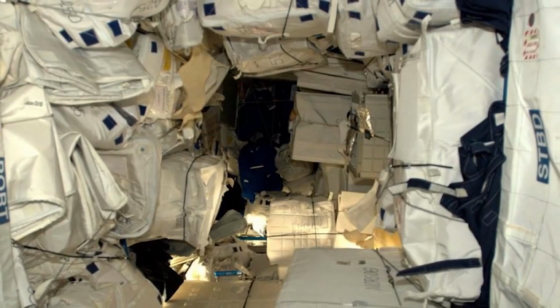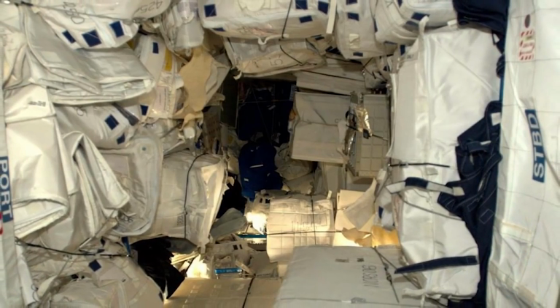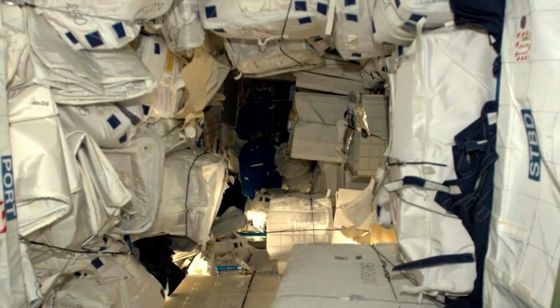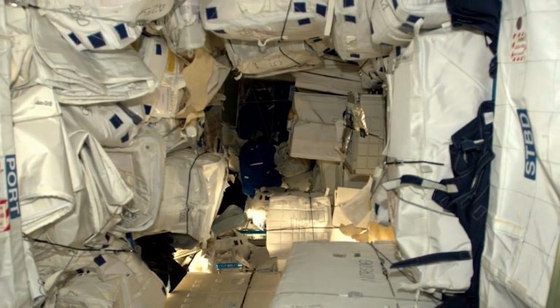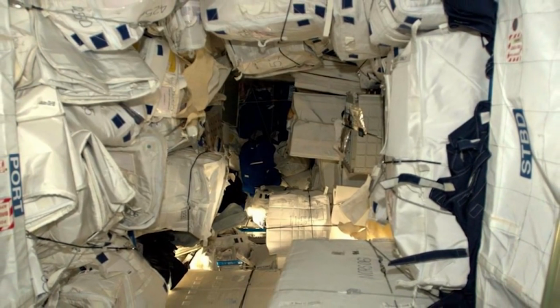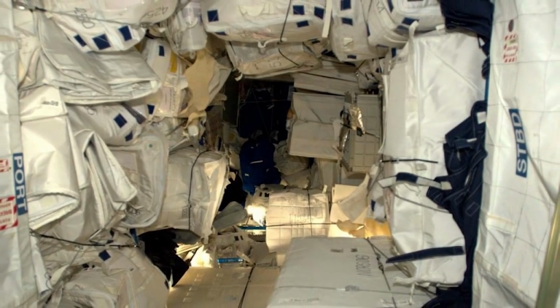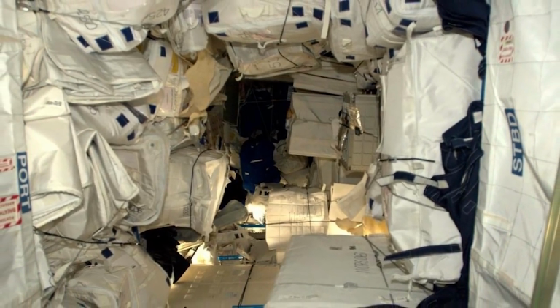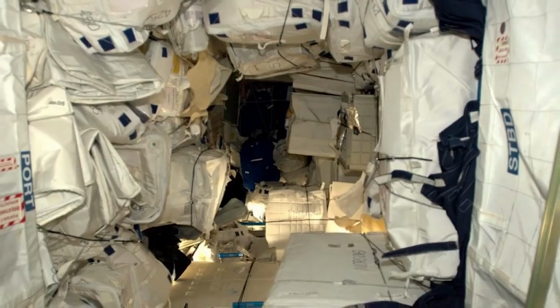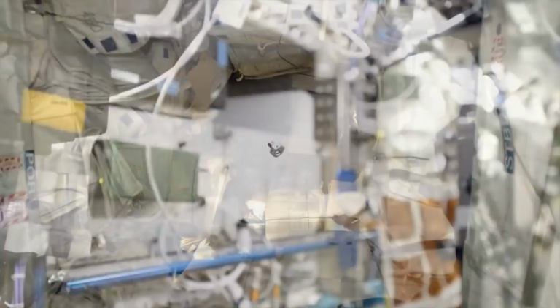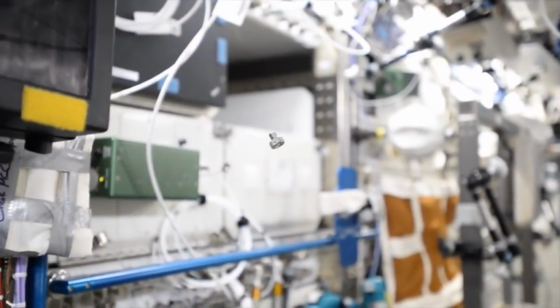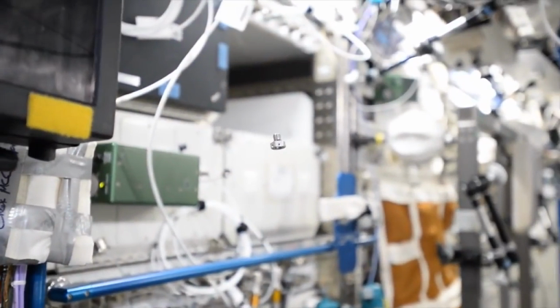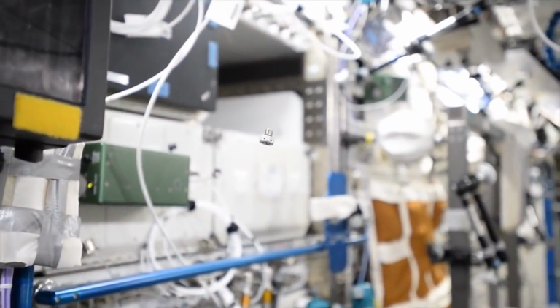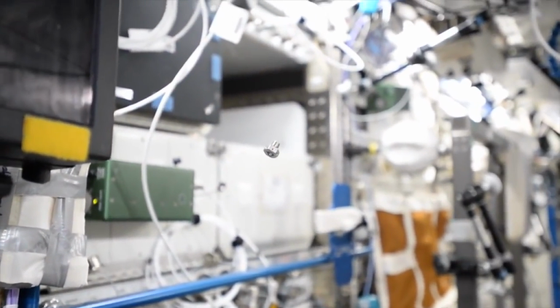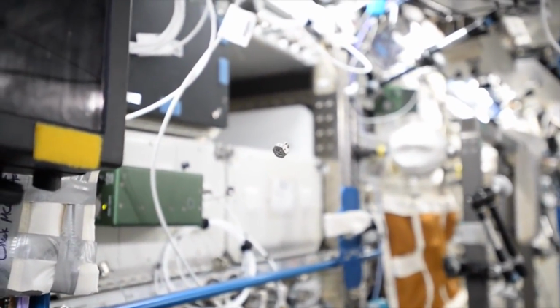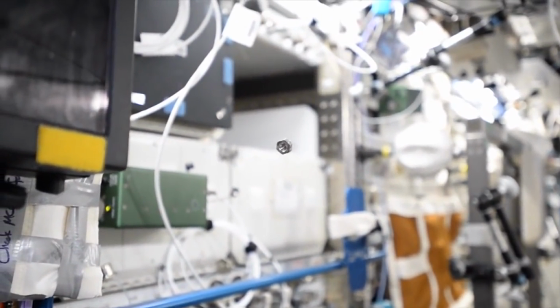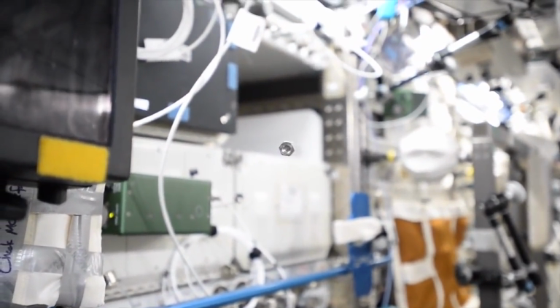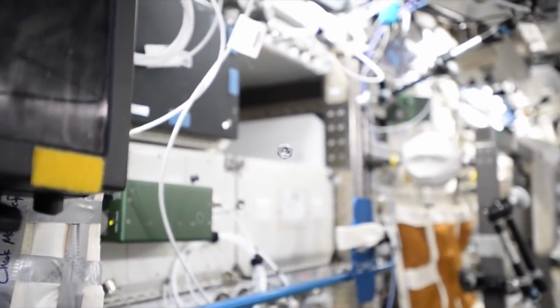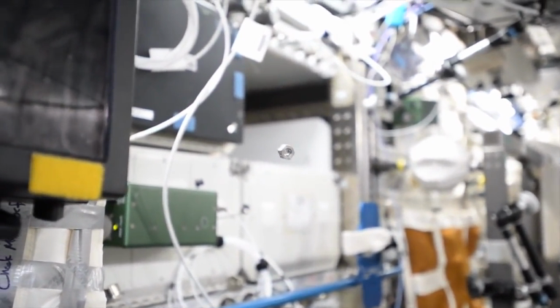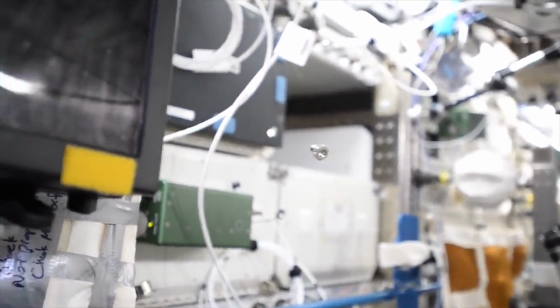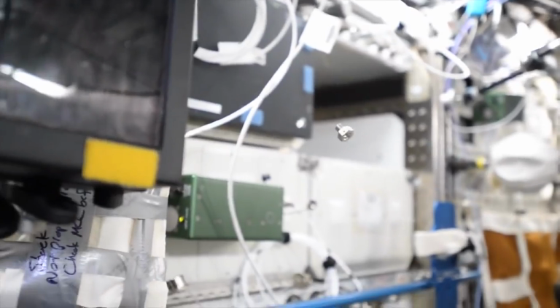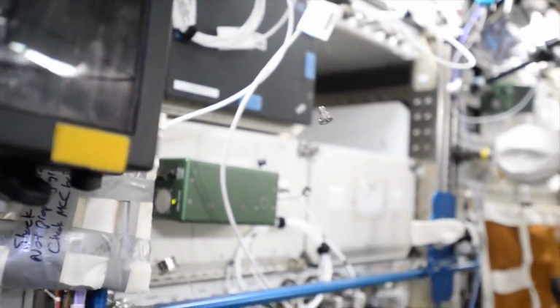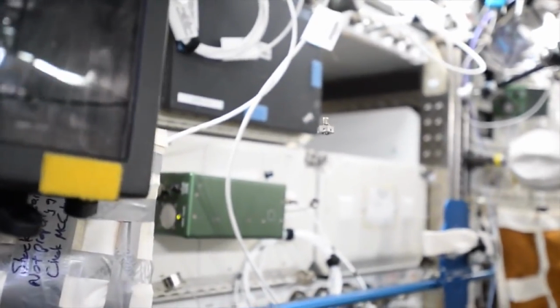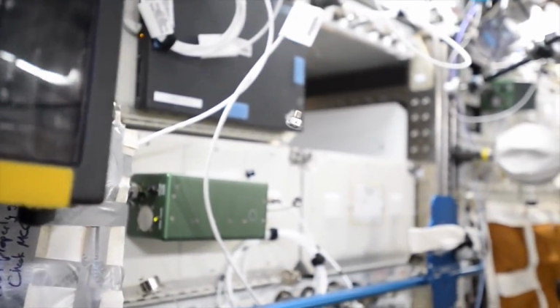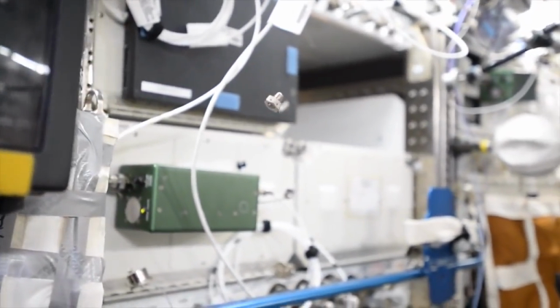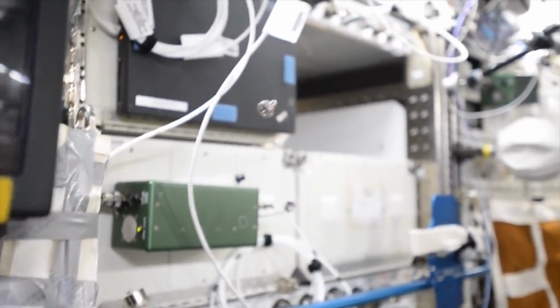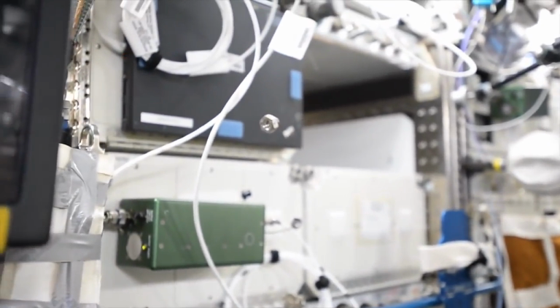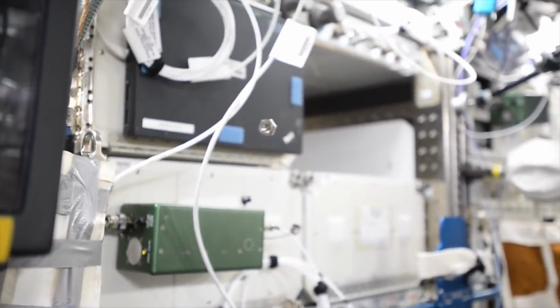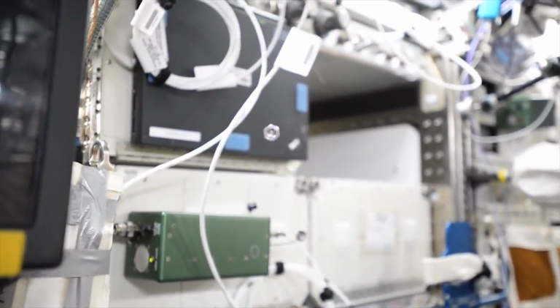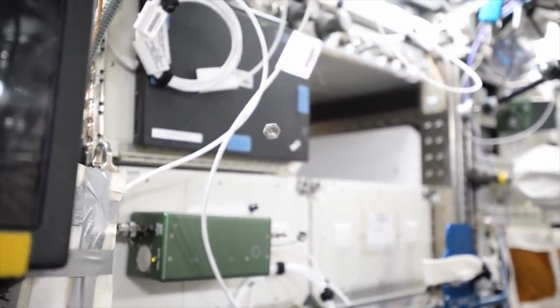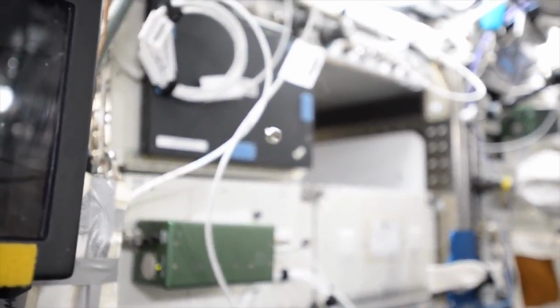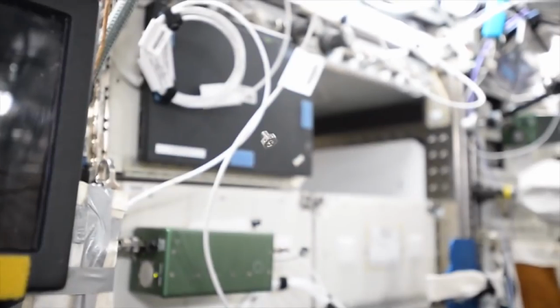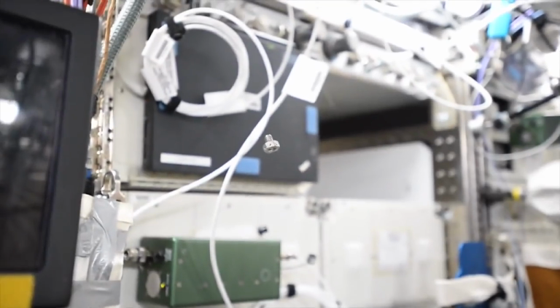Let's figure out where the weirdest place we found something. We'll often look at the camera and there'll just be an item kind of floating by. Look at this — the bolt we lost! No, no, no, no — it's just floating here. I just came around the corner from the cupola and it's floating here.